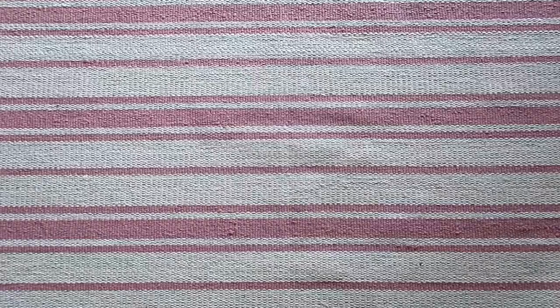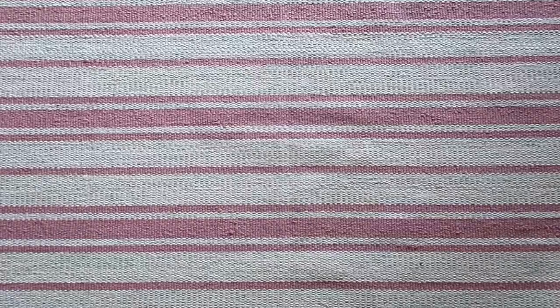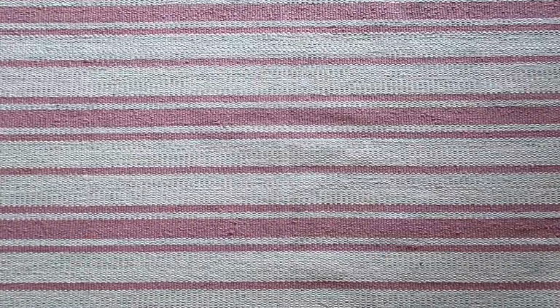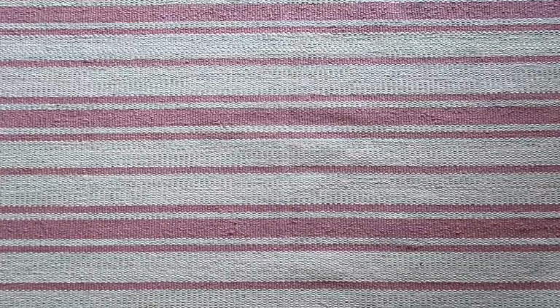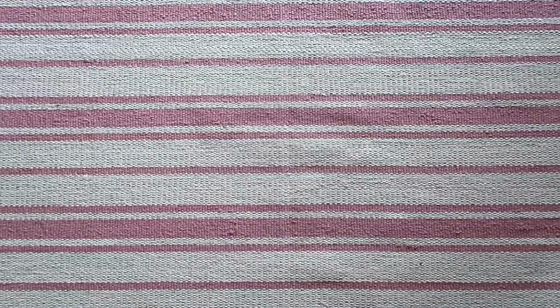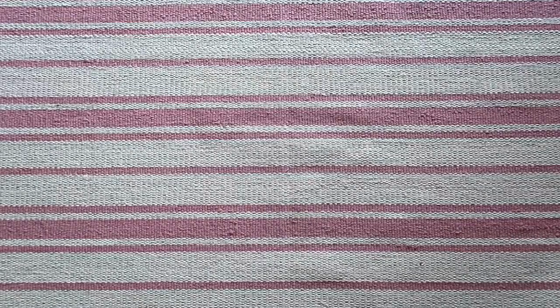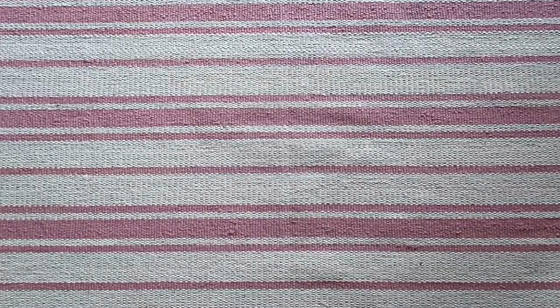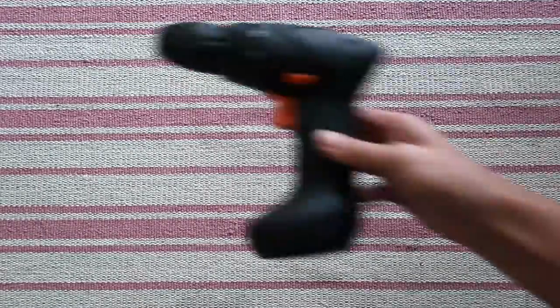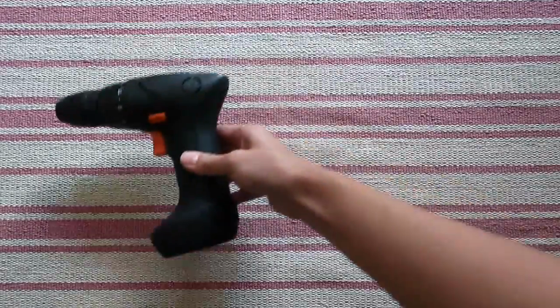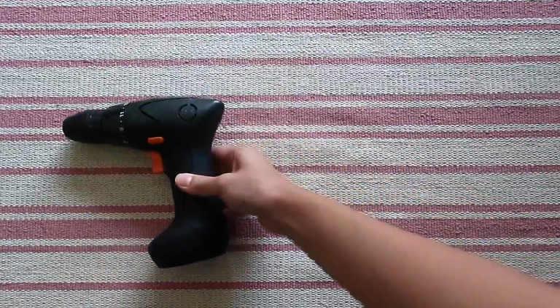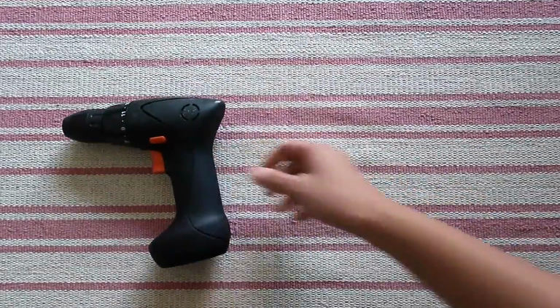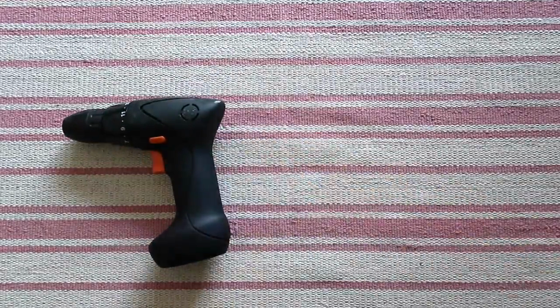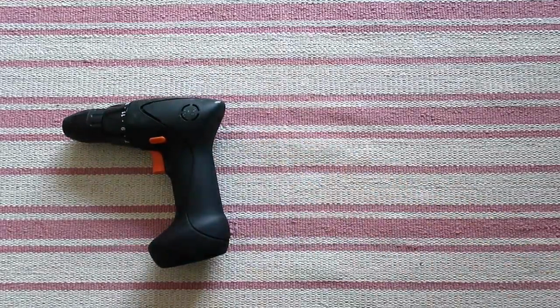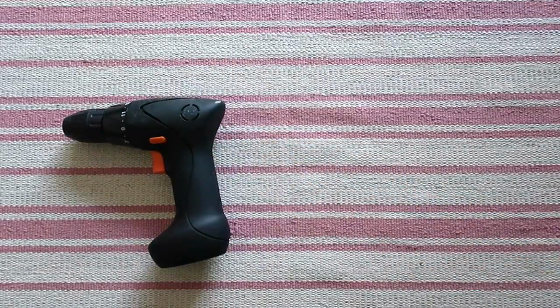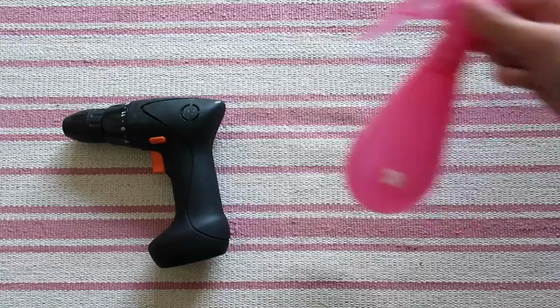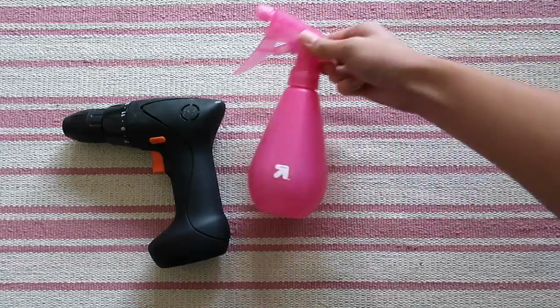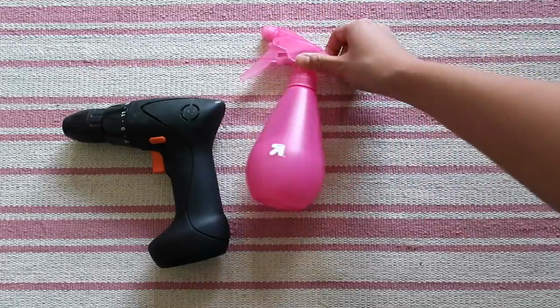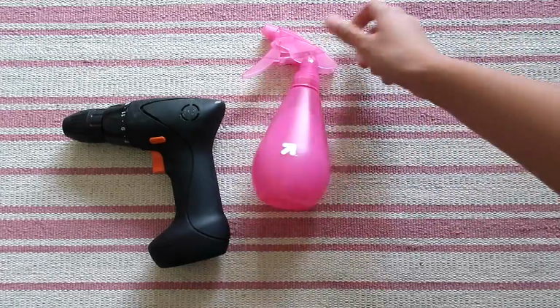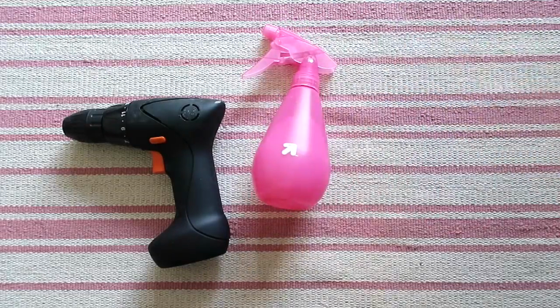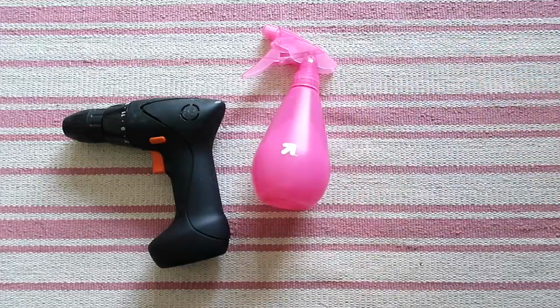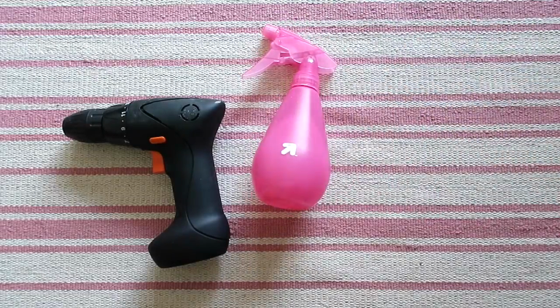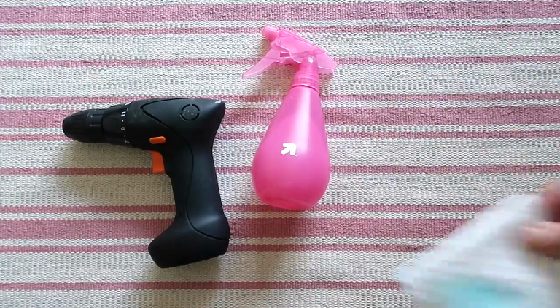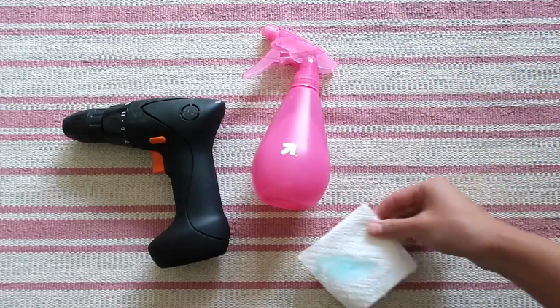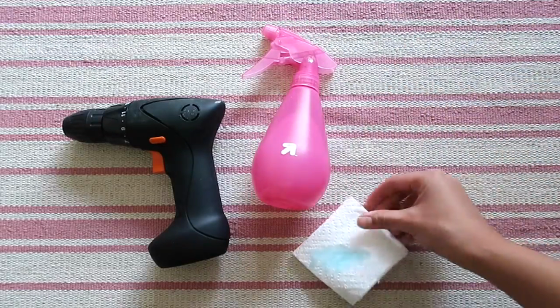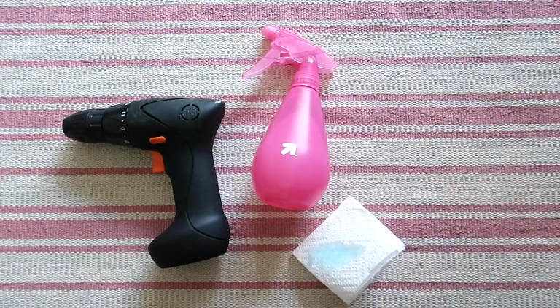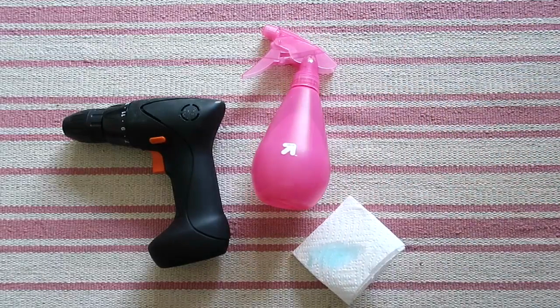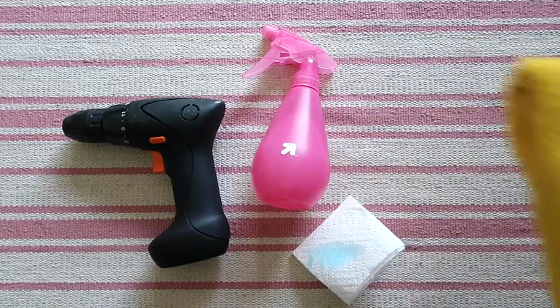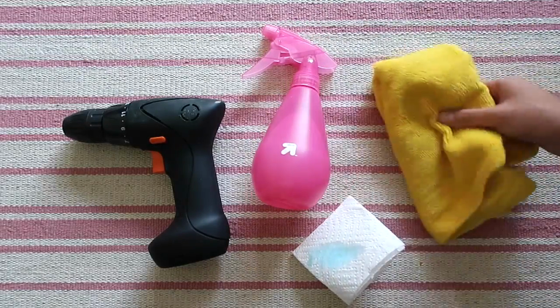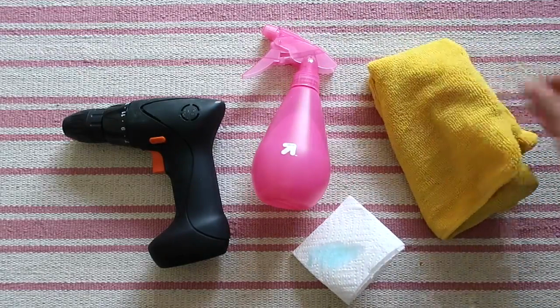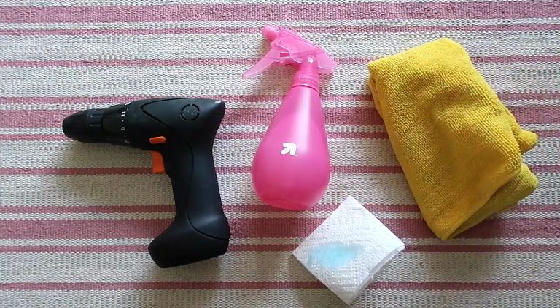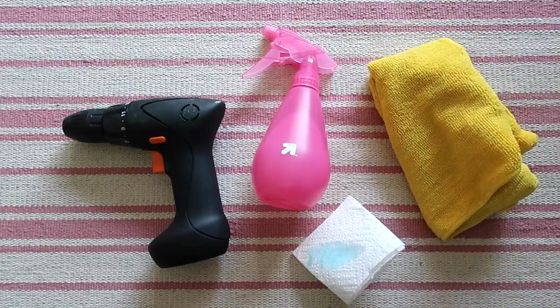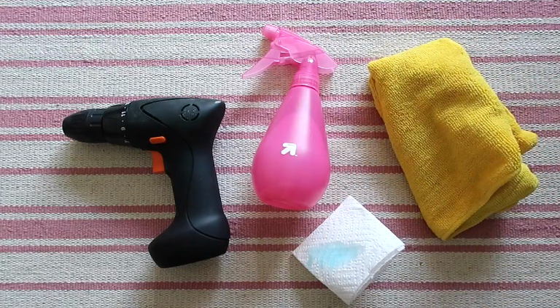Here's what you'll need to provide: a standard drill, a spray bottle filled with water, a bit of soap, and a microfiber cloth.